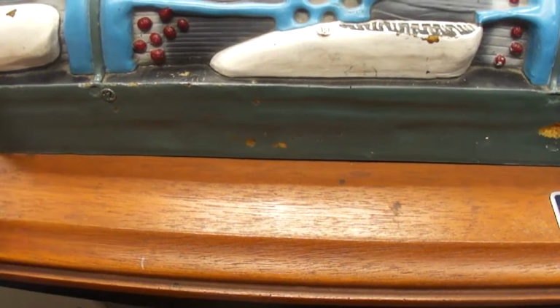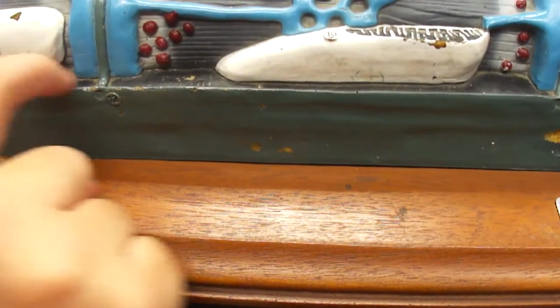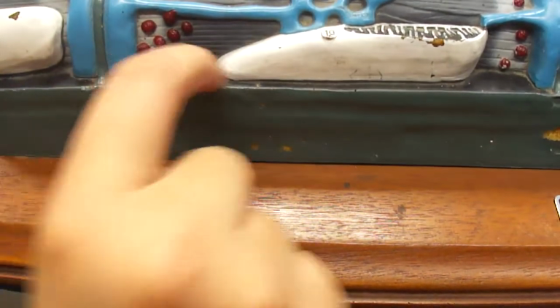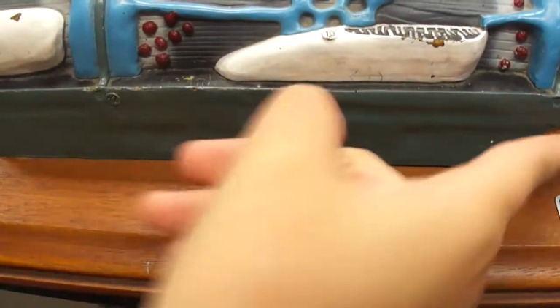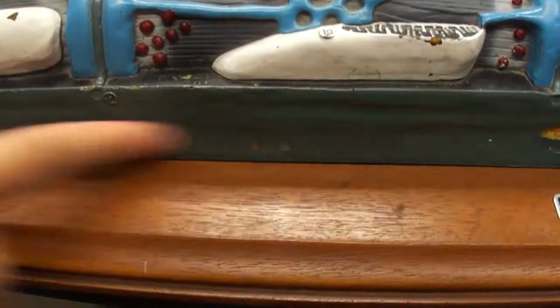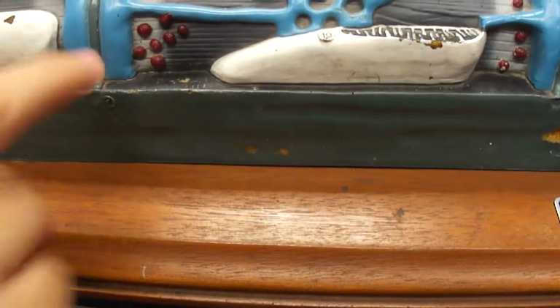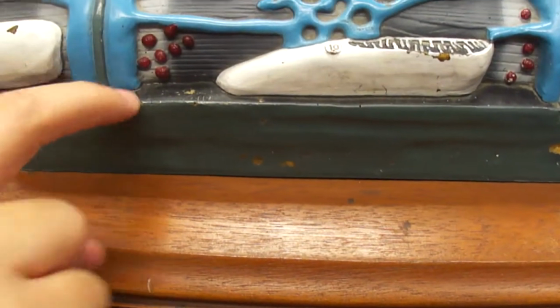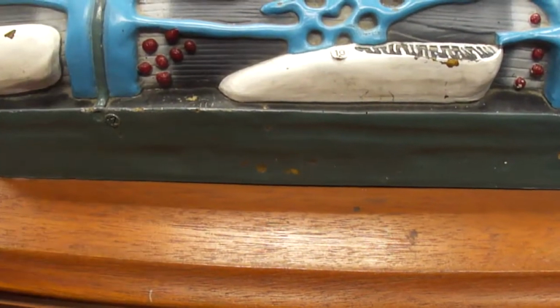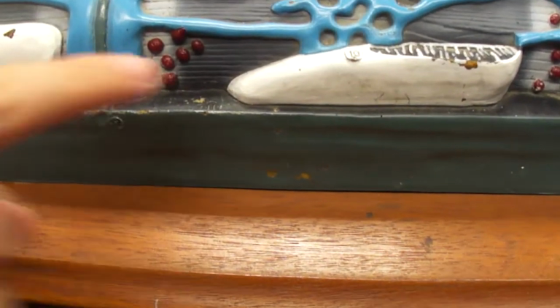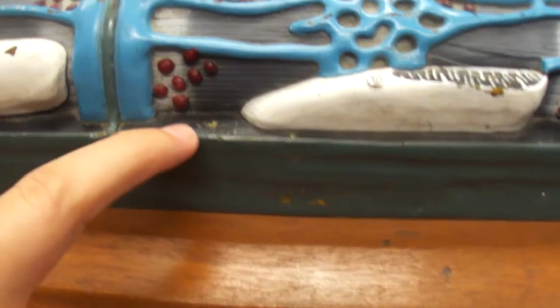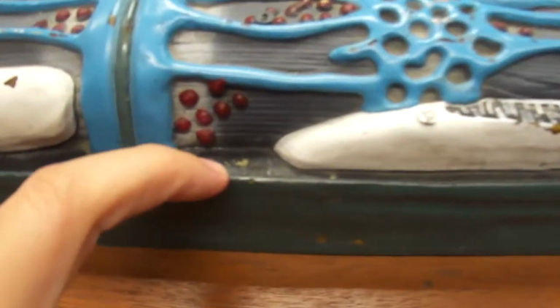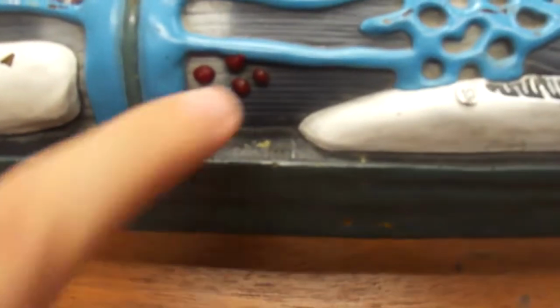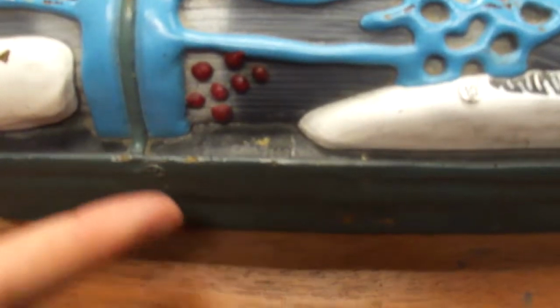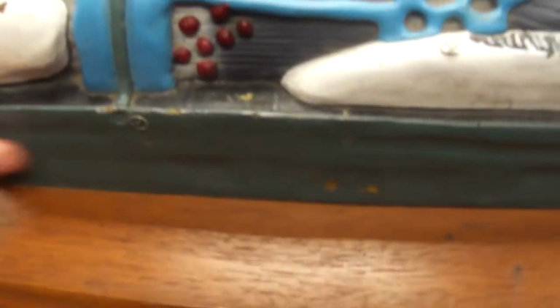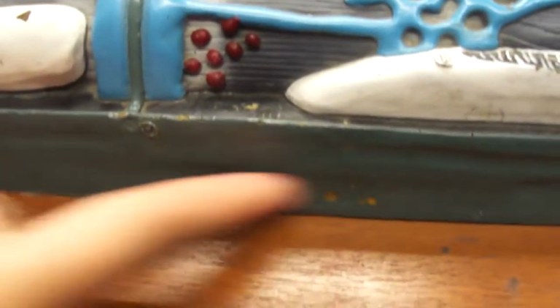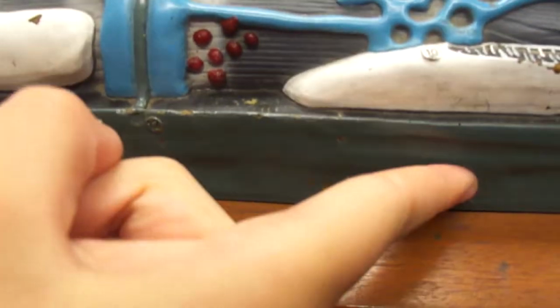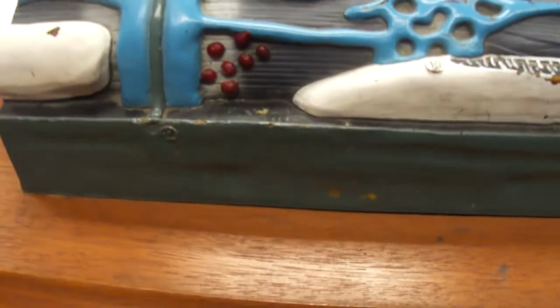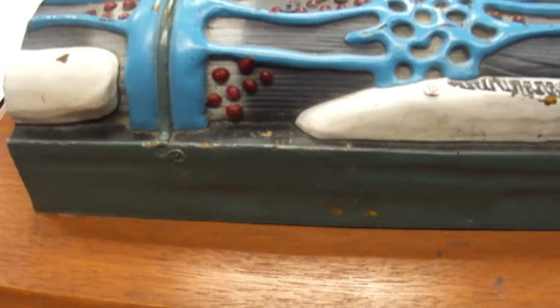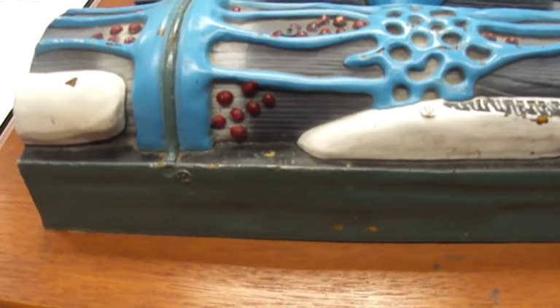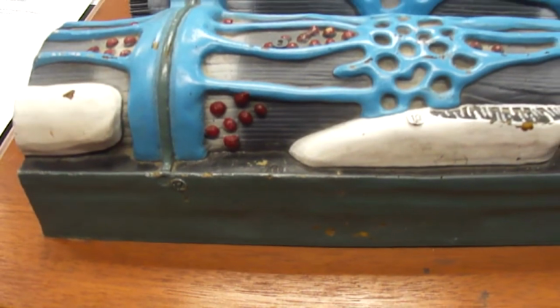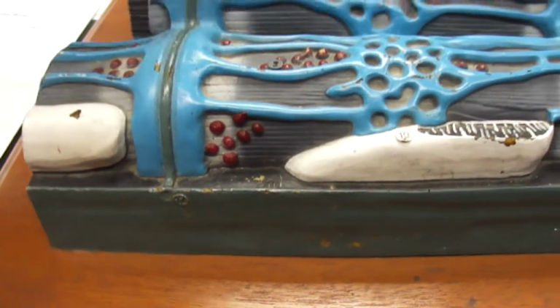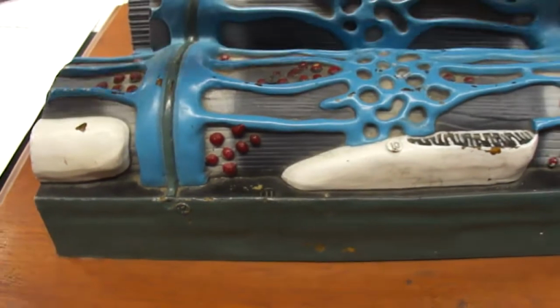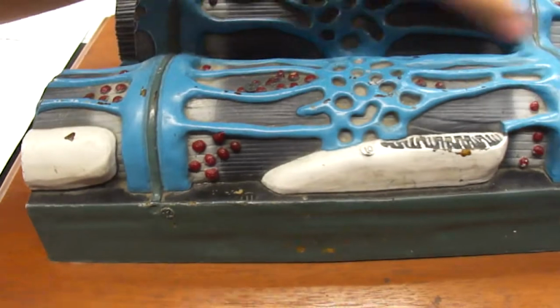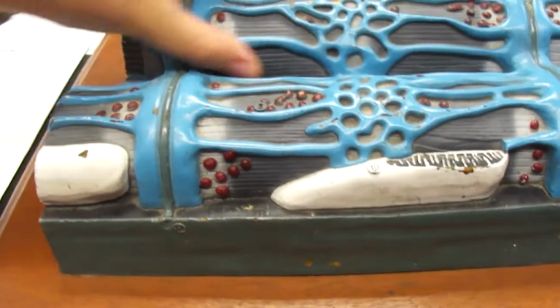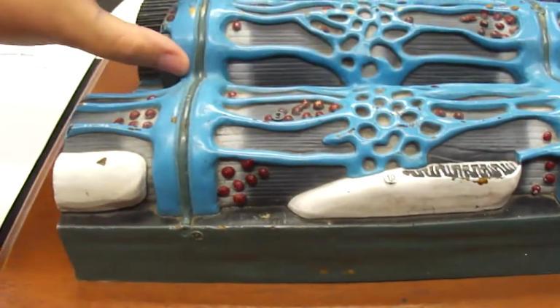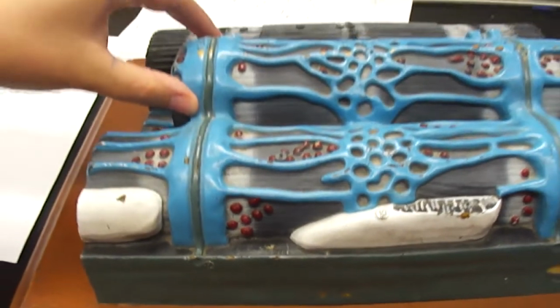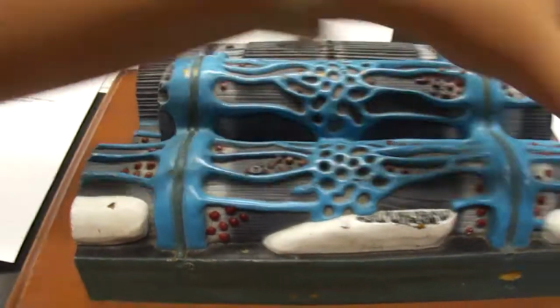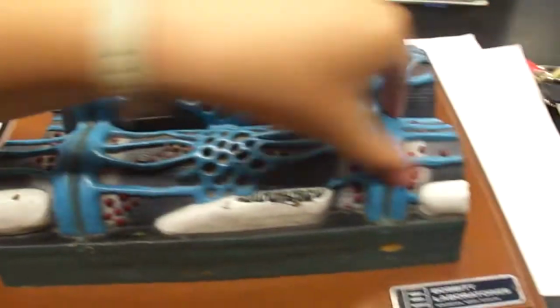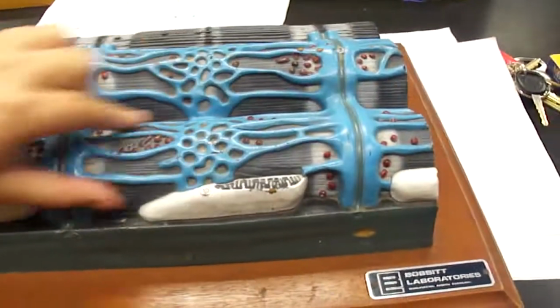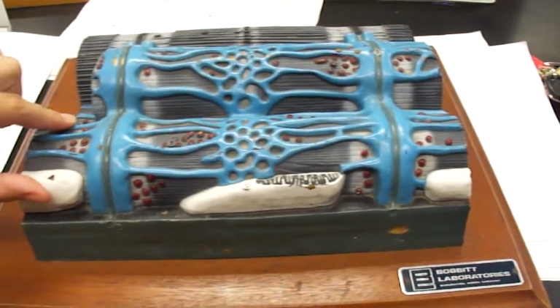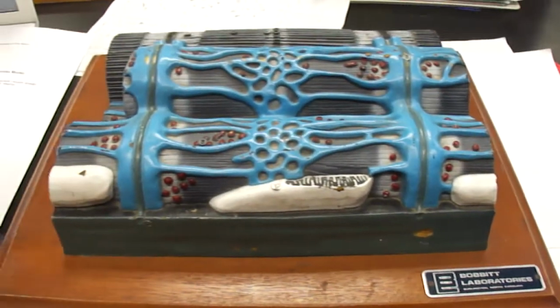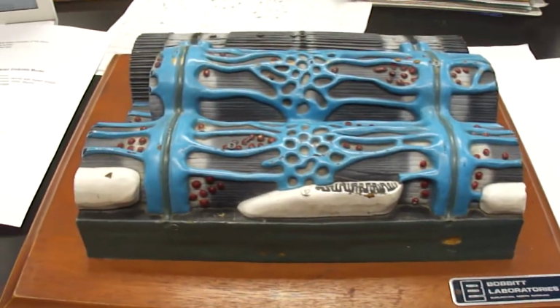Sarcoplasm, sarcolemma — I'm going to say it again: sarcoplasm, sarcolemma. And then this whole tube is a myofibril, and this whole tube is a myofibril.